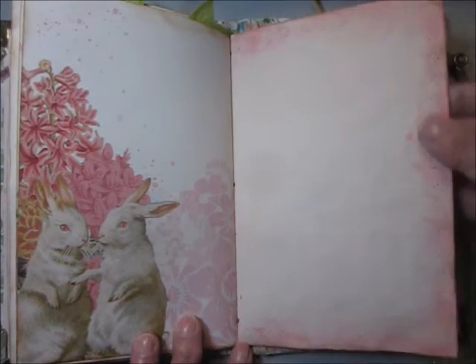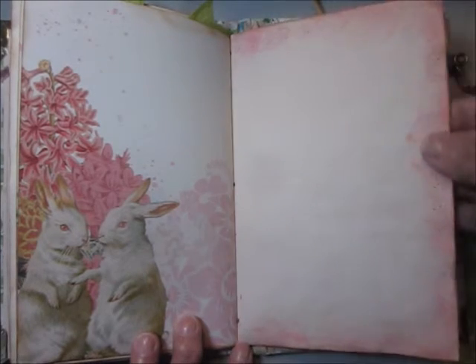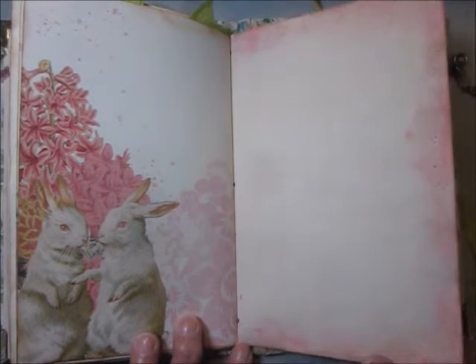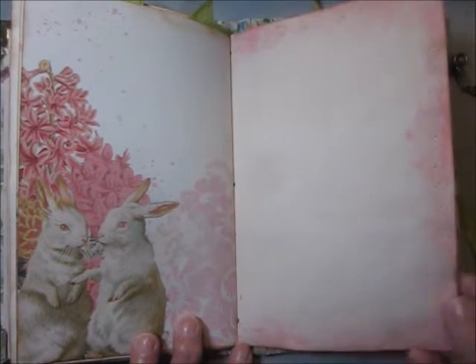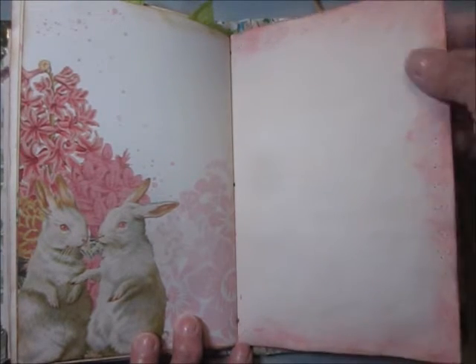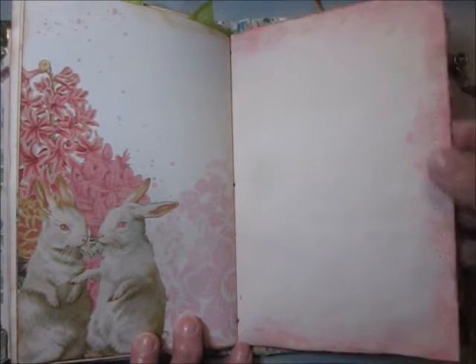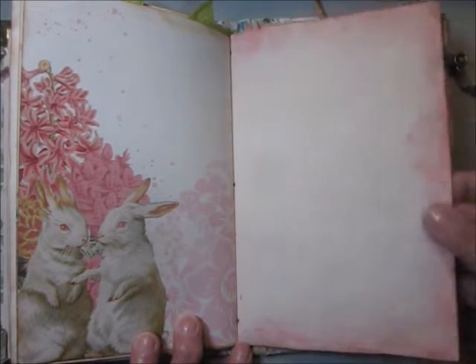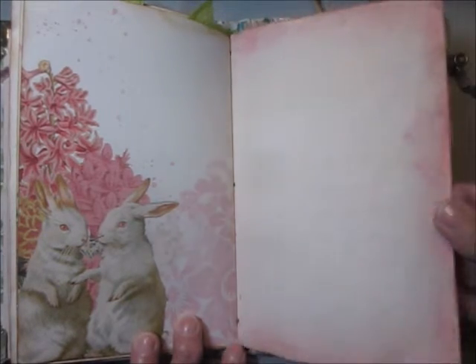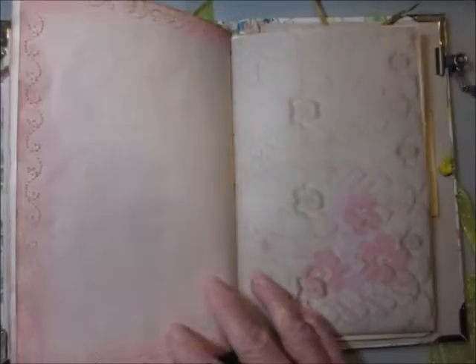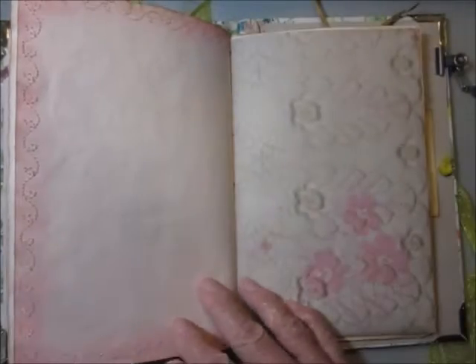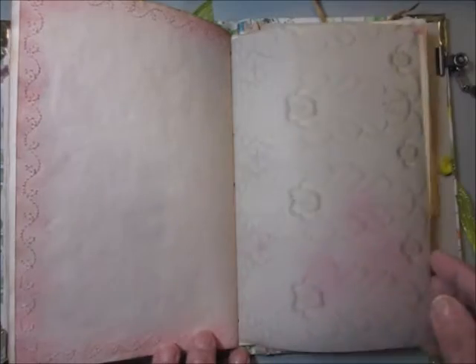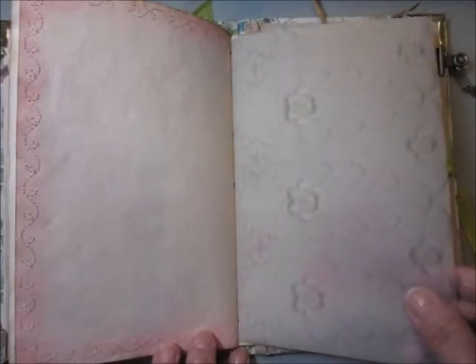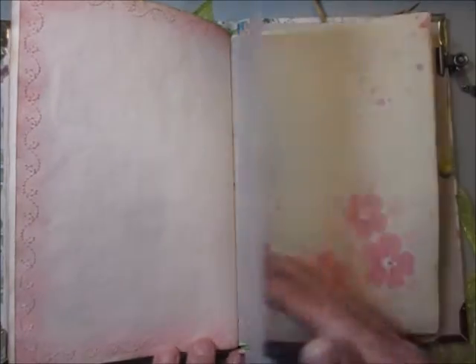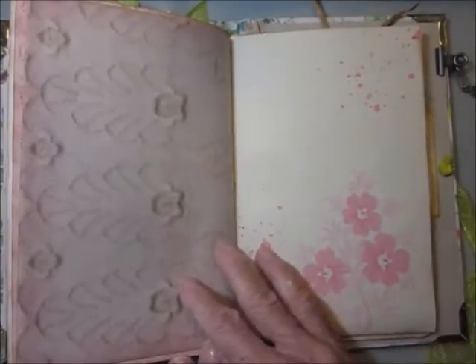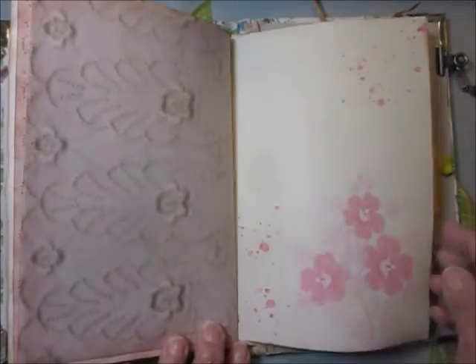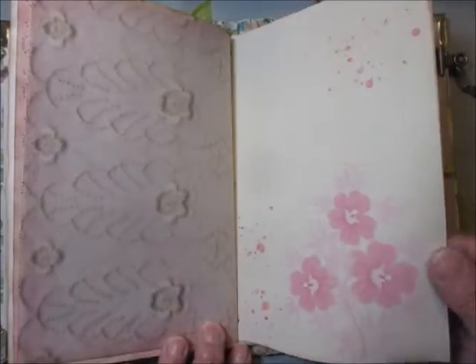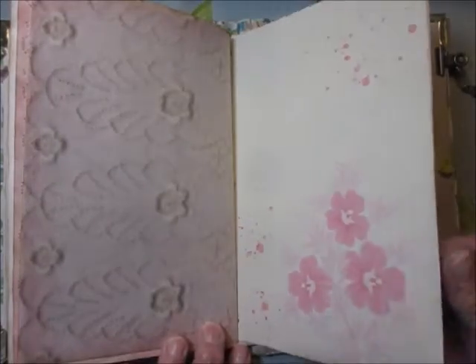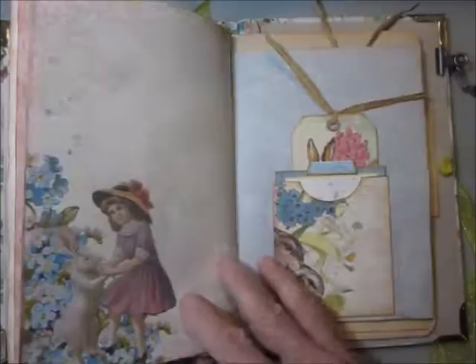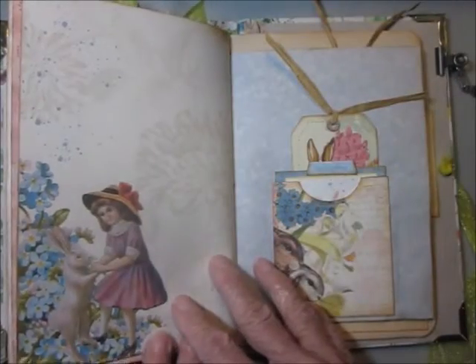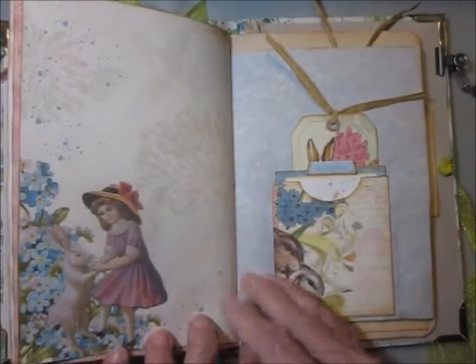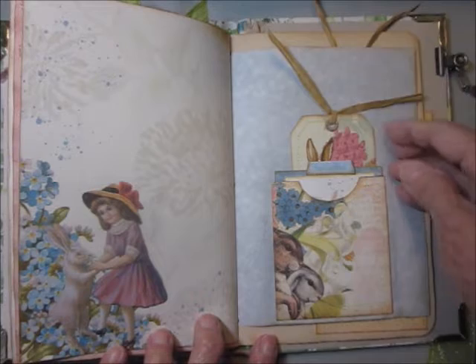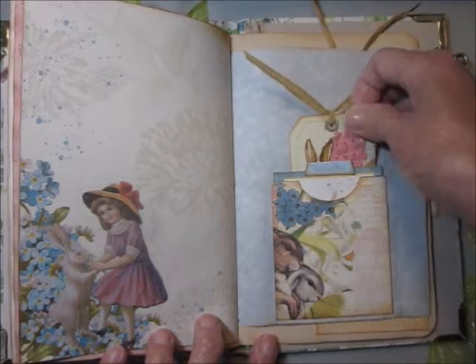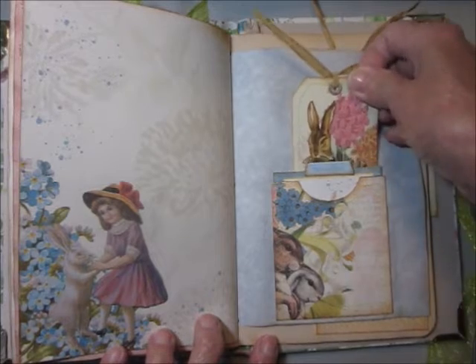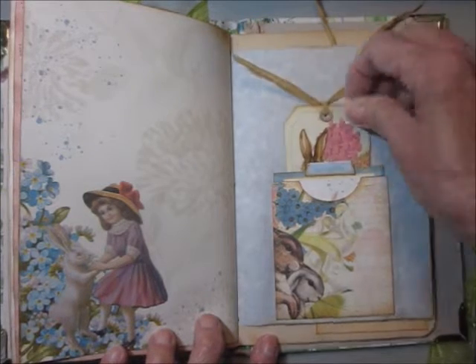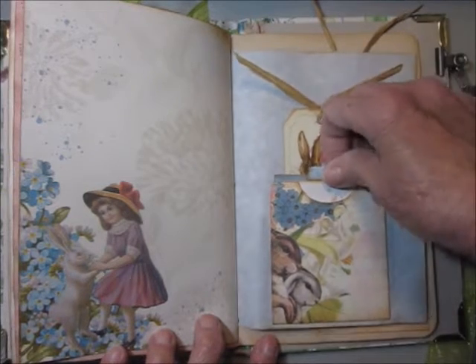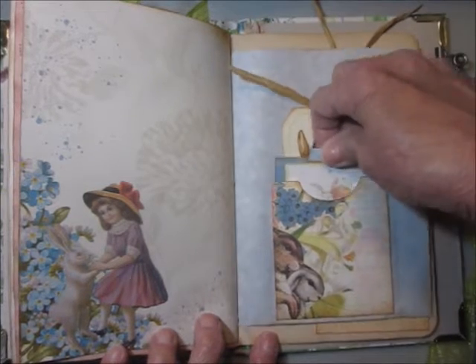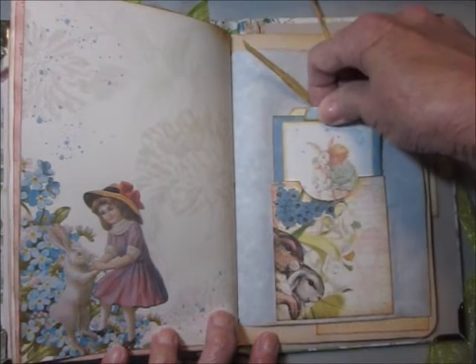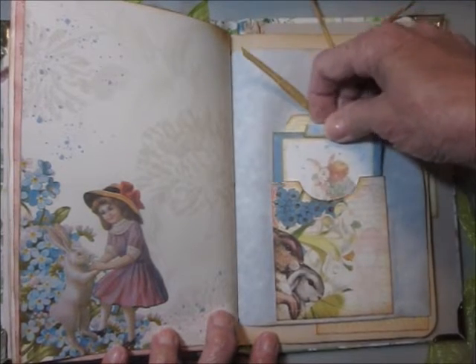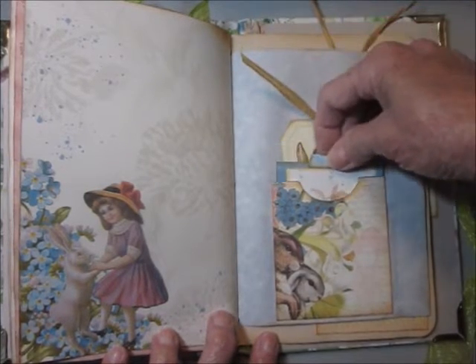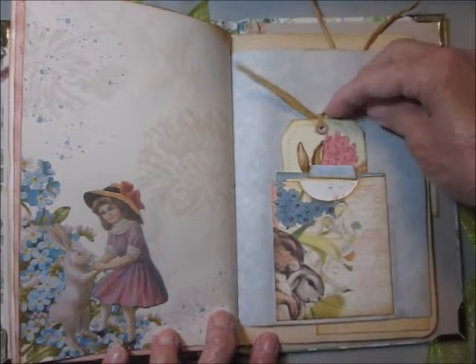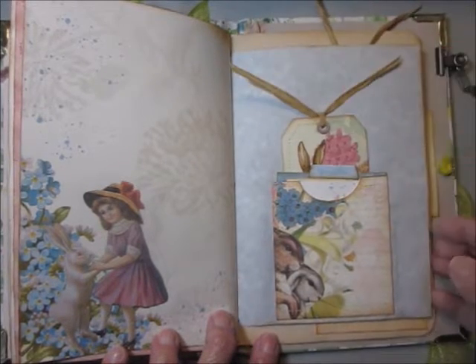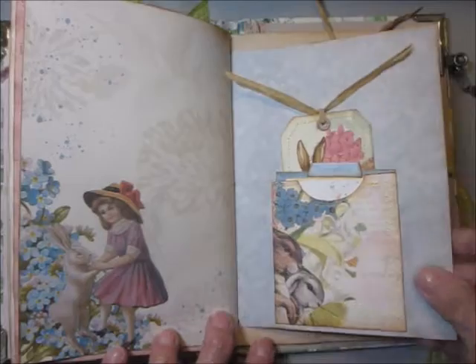Paper that's been stained, inked, and sewn on. This is a pocket with a little journaling card and a tag in it.